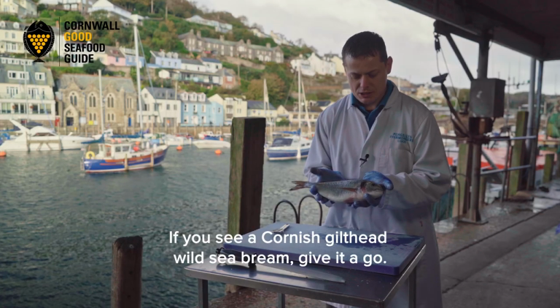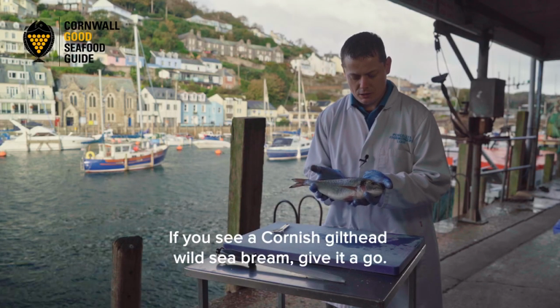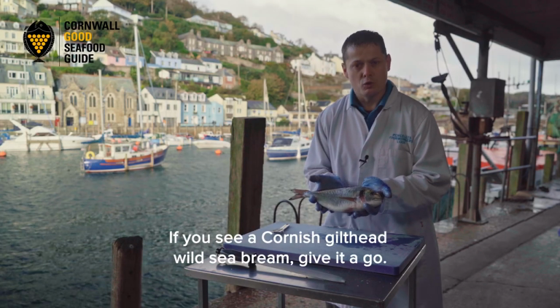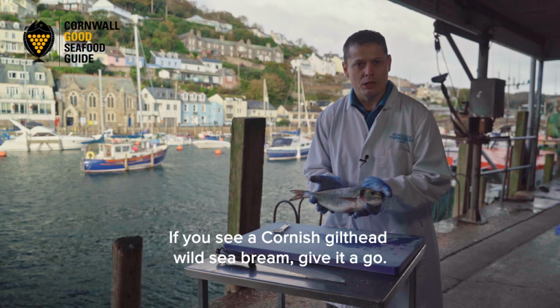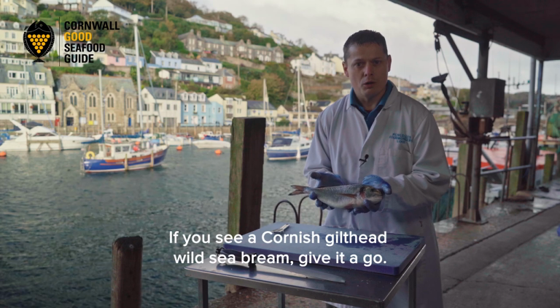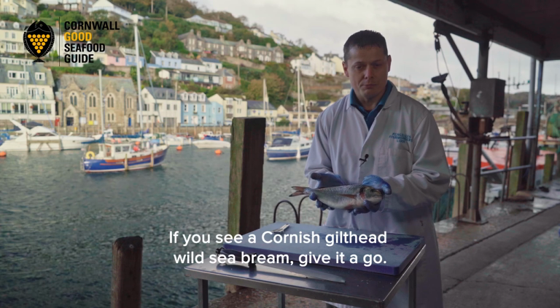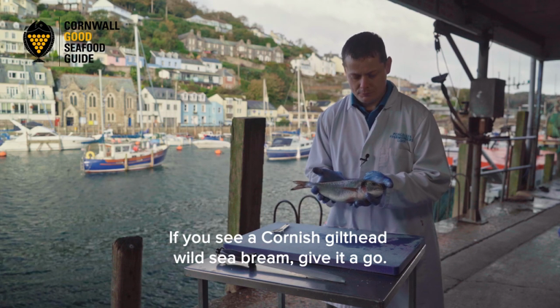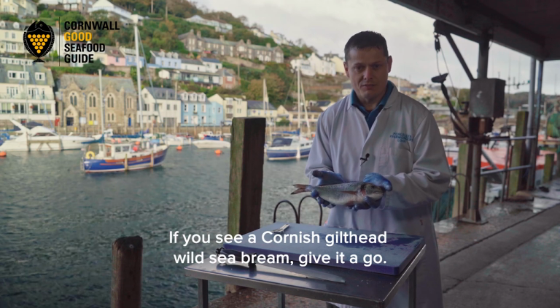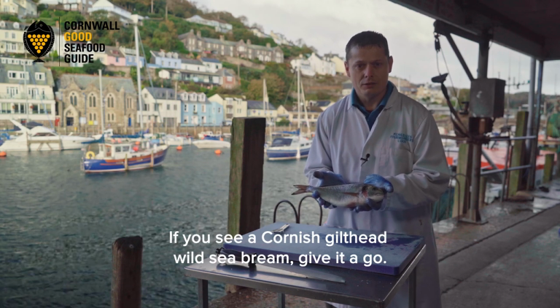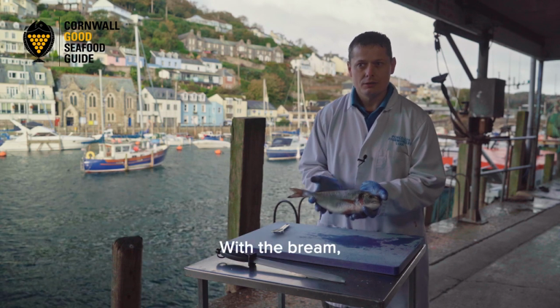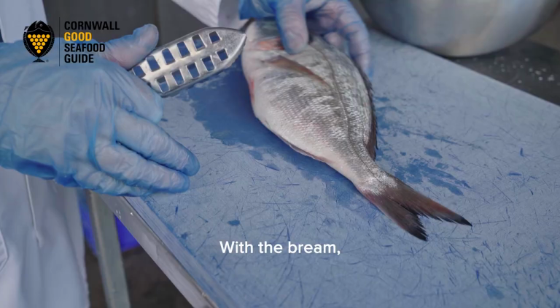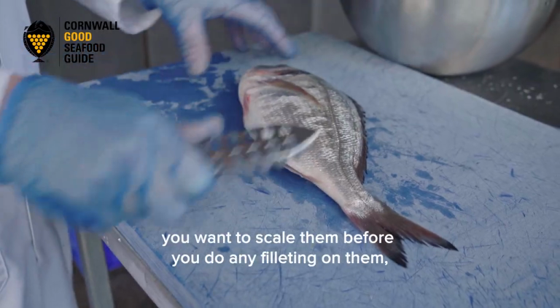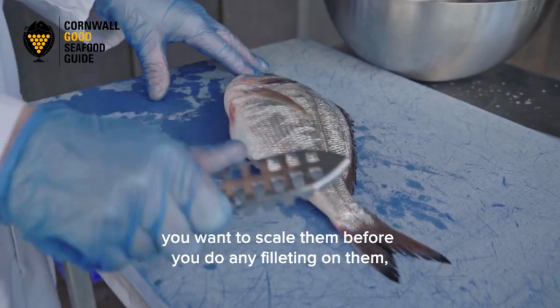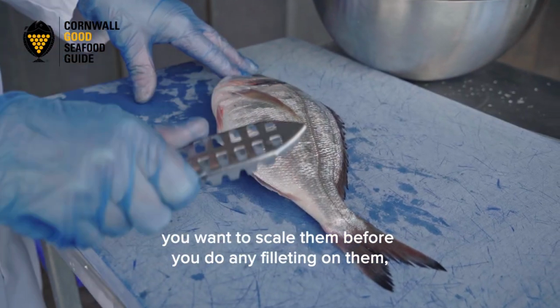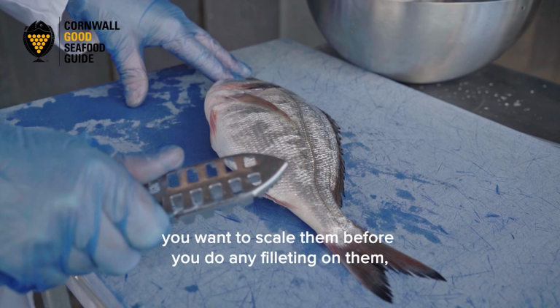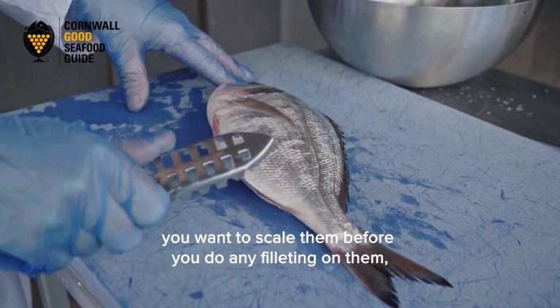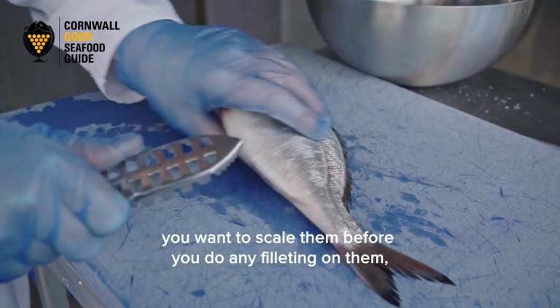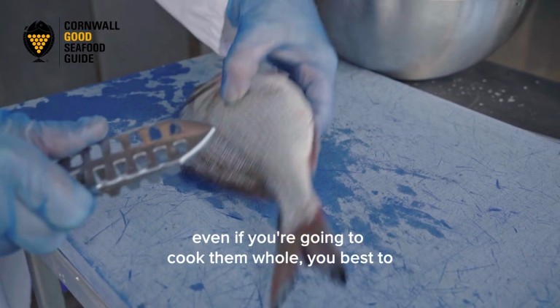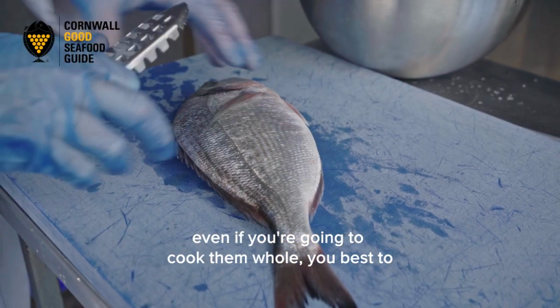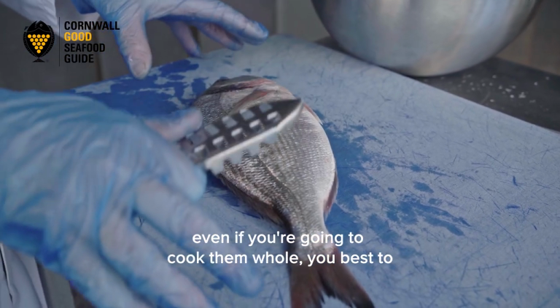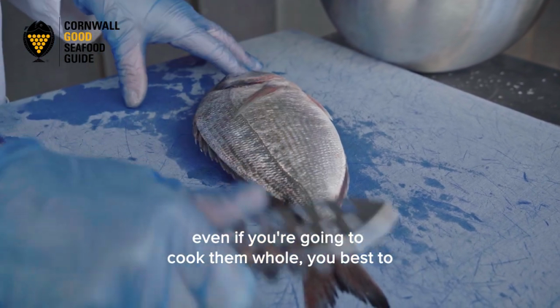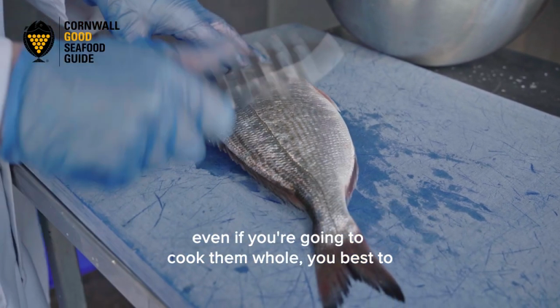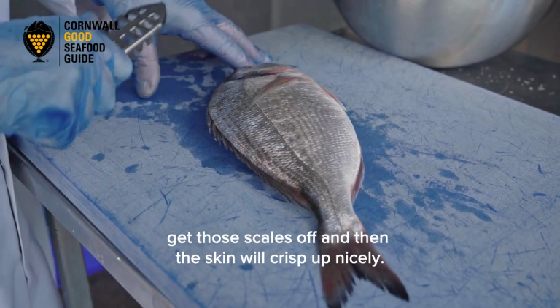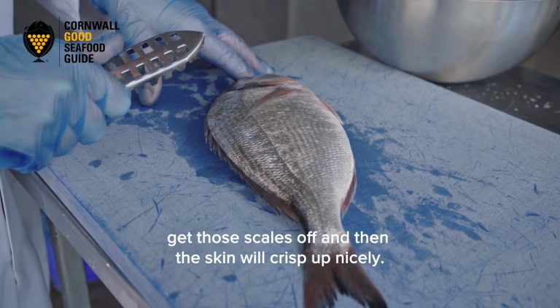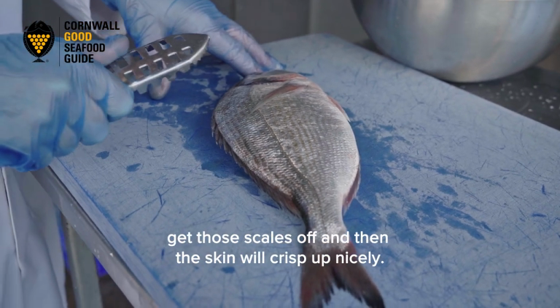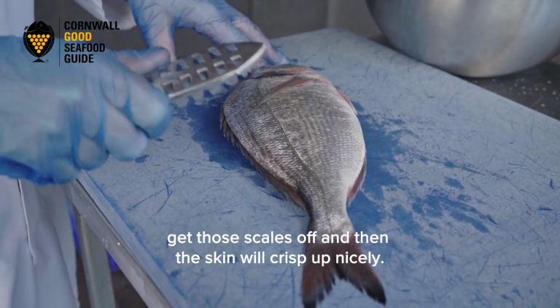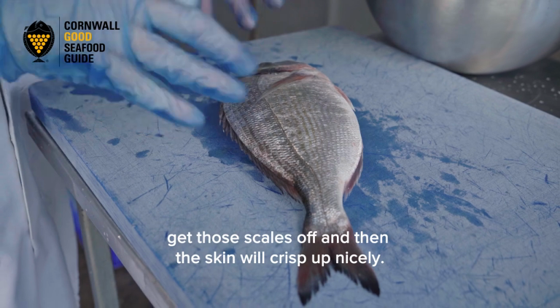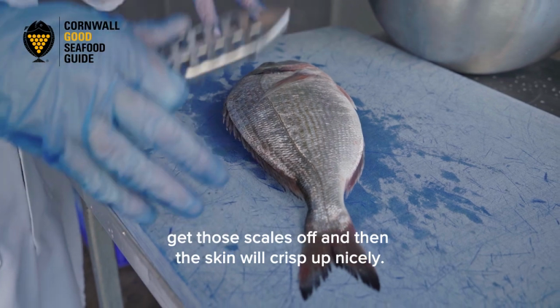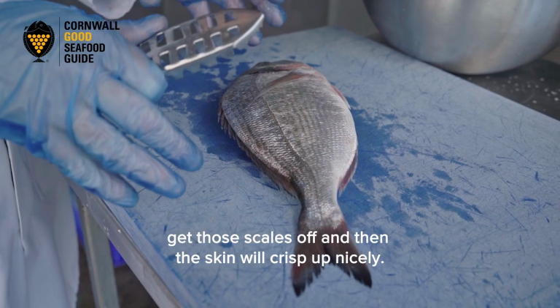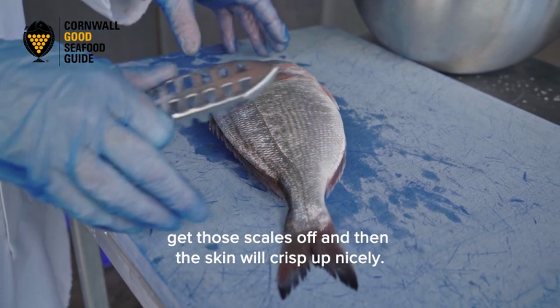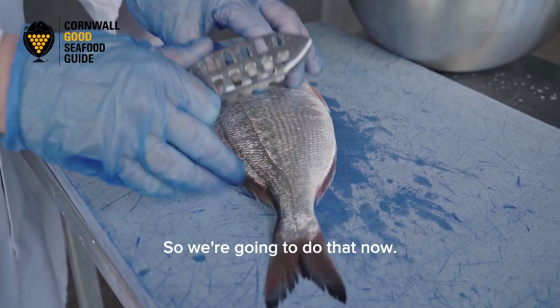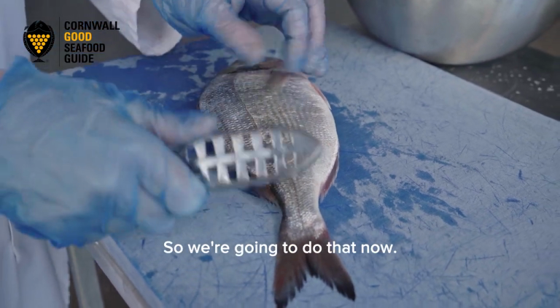If you see a Cornish Gilt Head Wild Sea Bream, give it a go. With the bream, you want to scale them before you do any filleting. Even if you're going to cook them whole, you're best to get those scales off so the skin will crisp up nicely. So we're going to do that now.